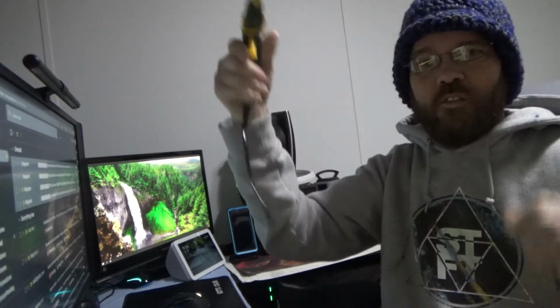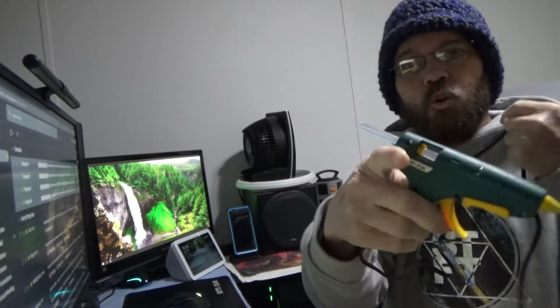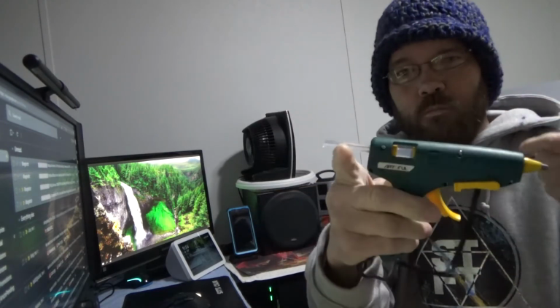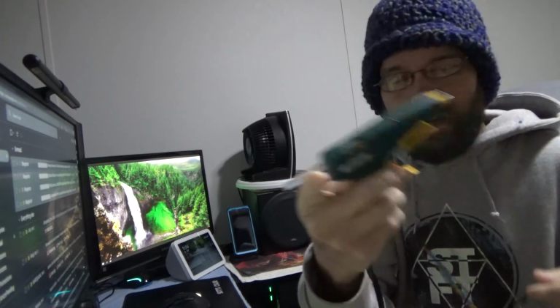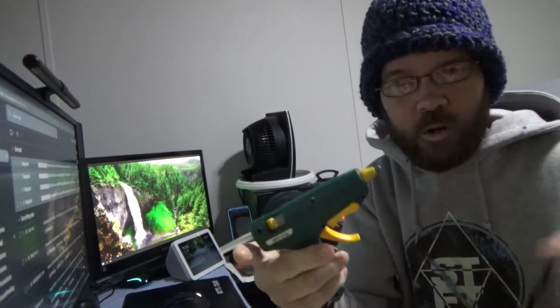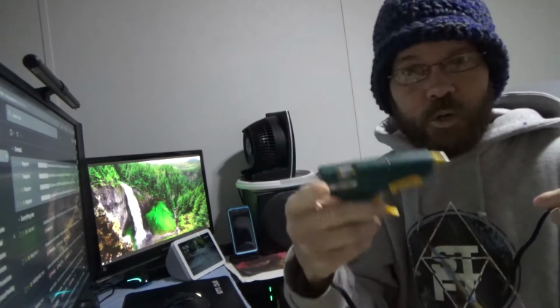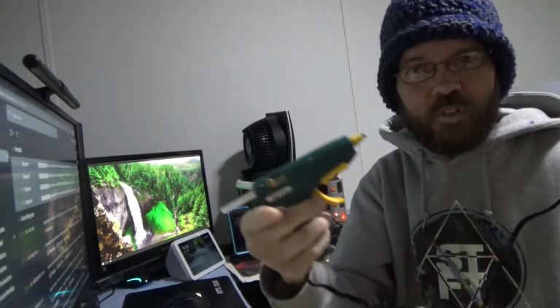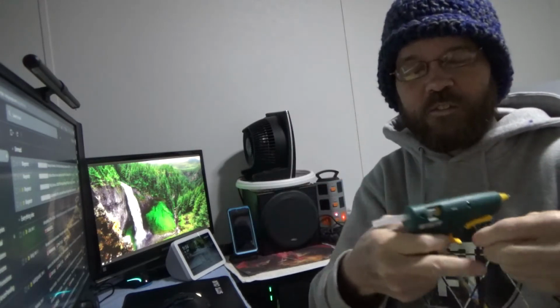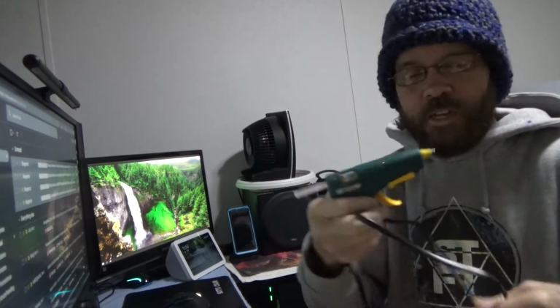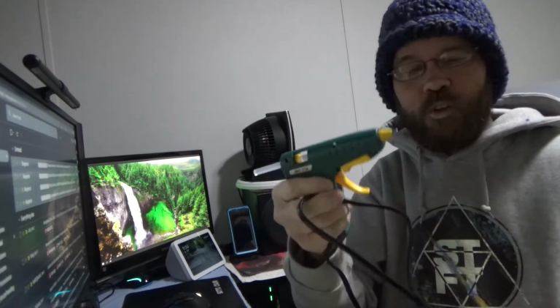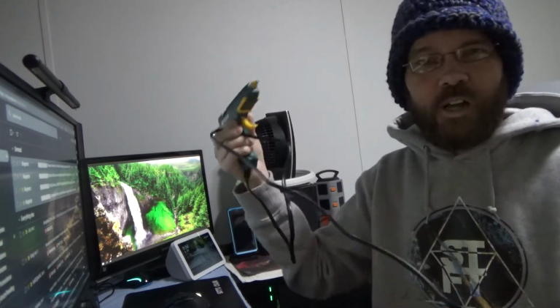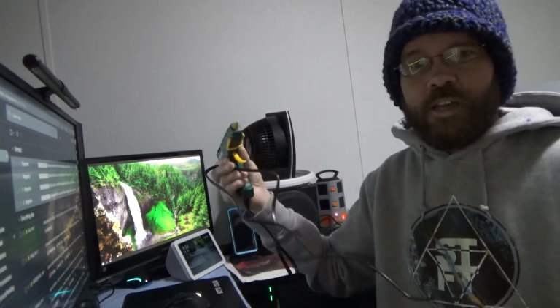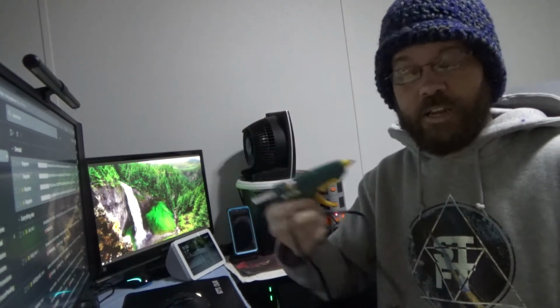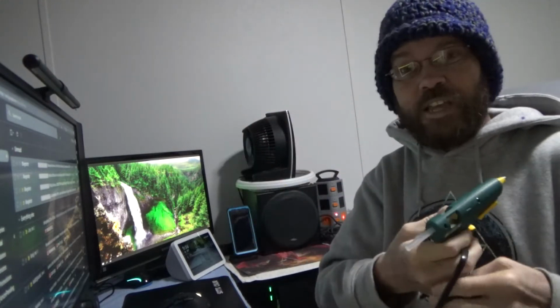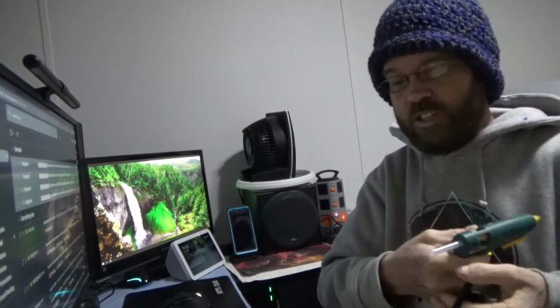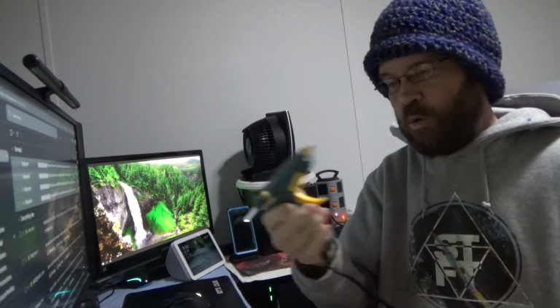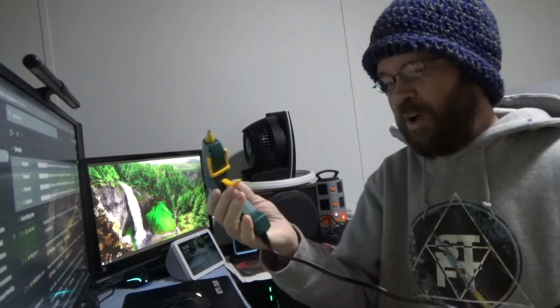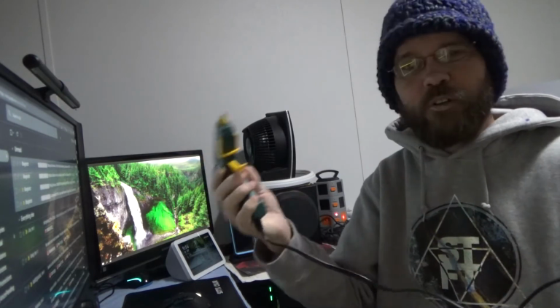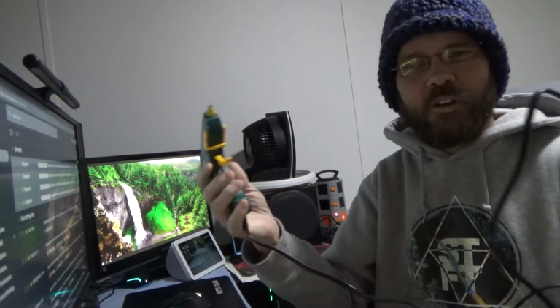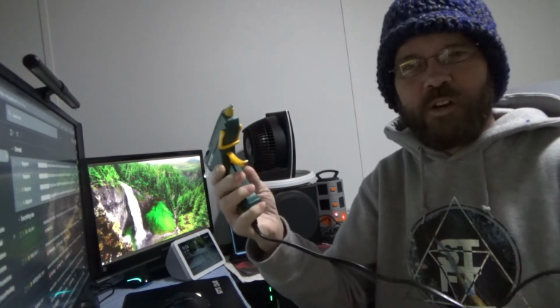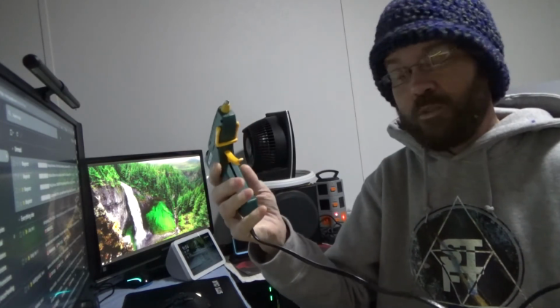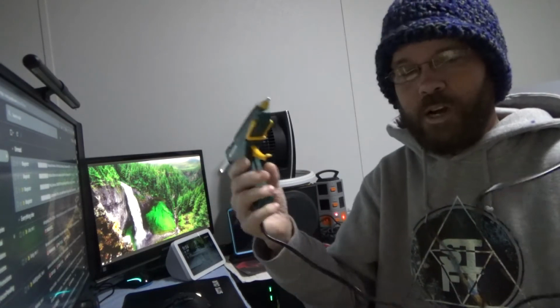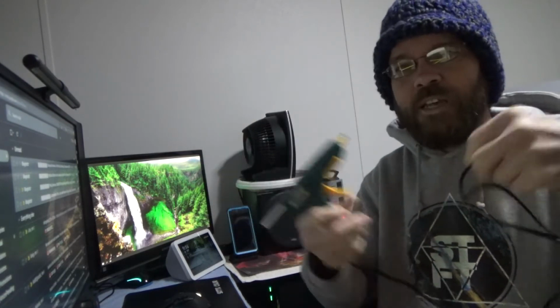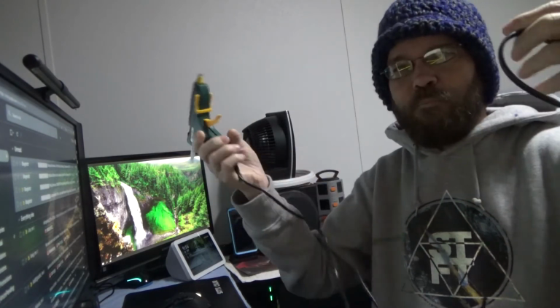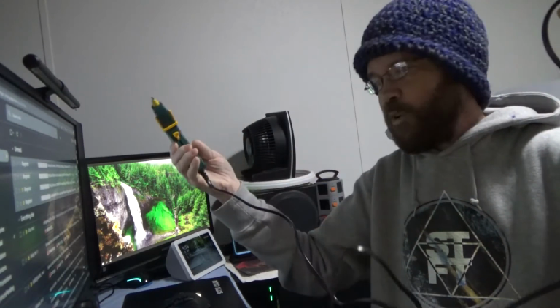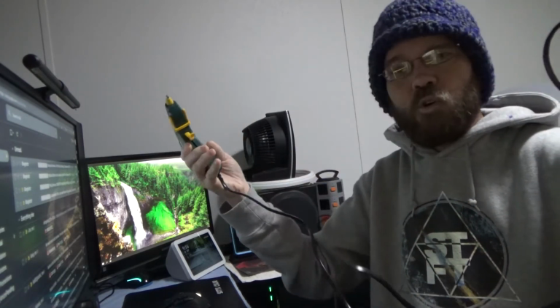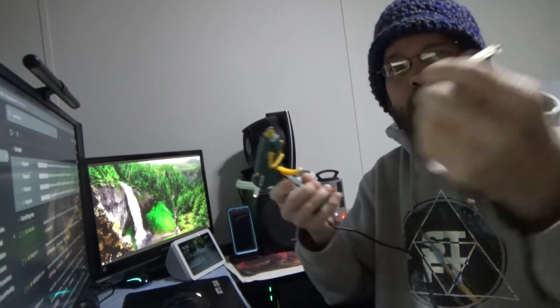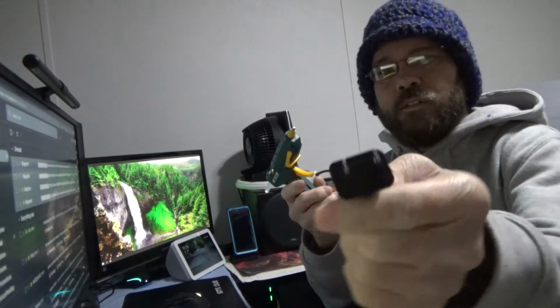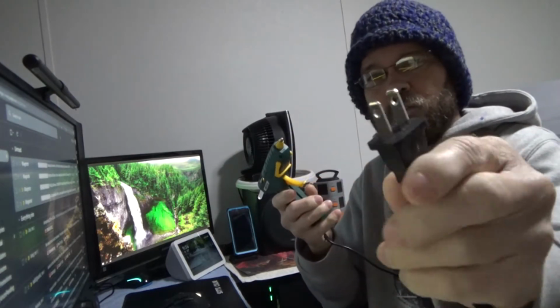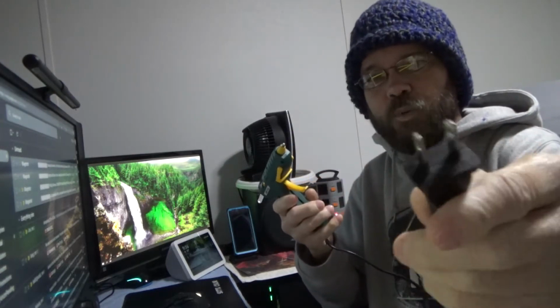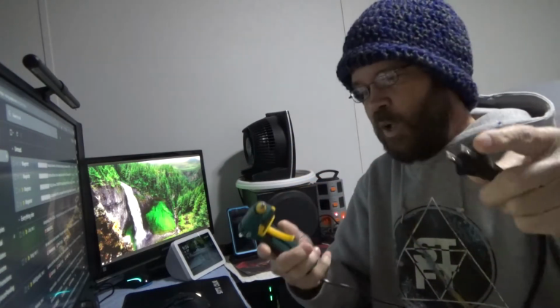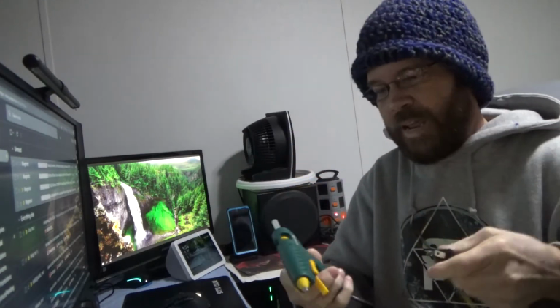The glue, just like any other hot glue gun, works effectively and flows fine. This thing actually heats up to about 329 degrees Fahrenheit, so quite hot. It has about a three-foot cord with just a regular plug.